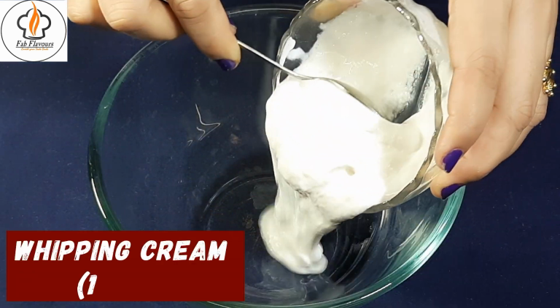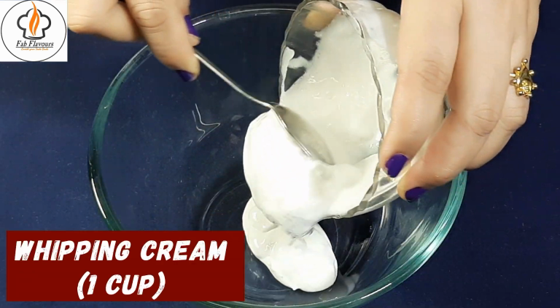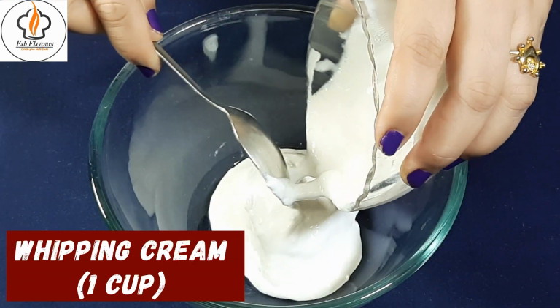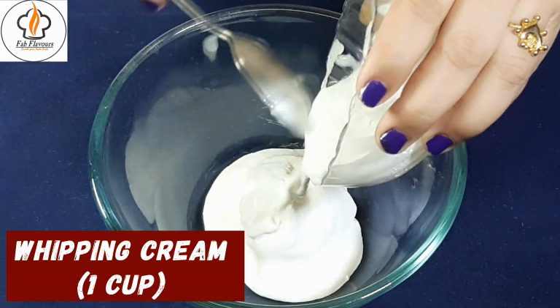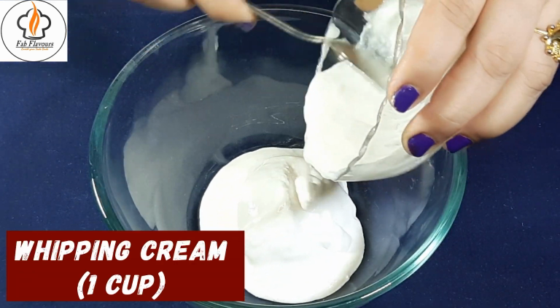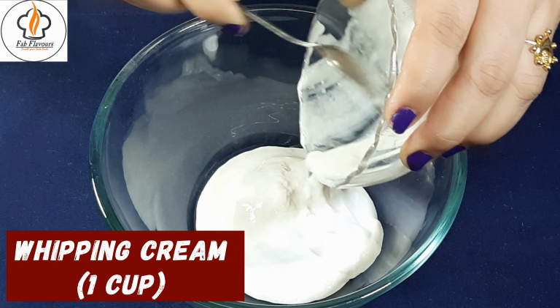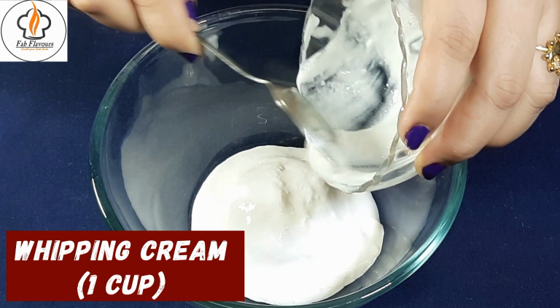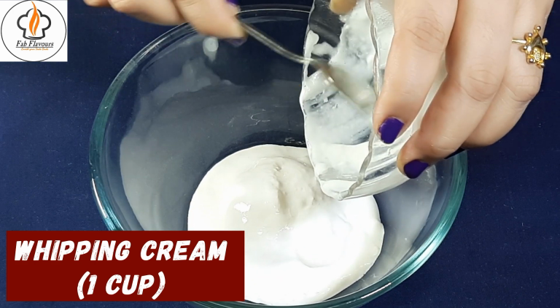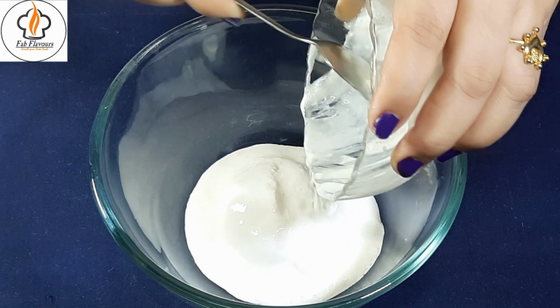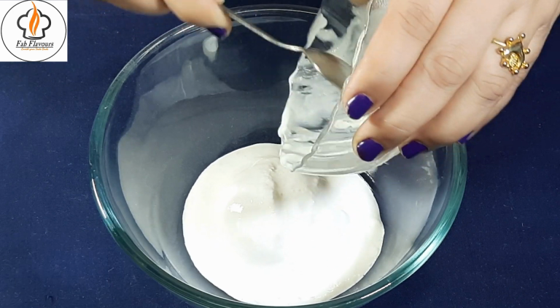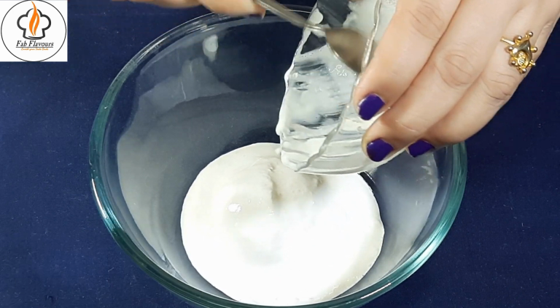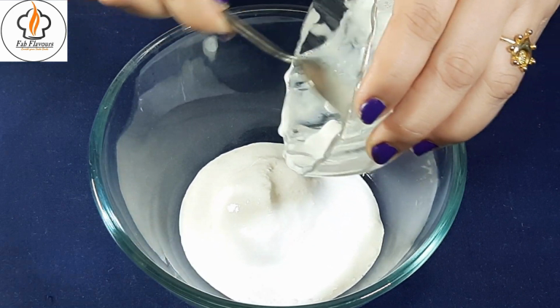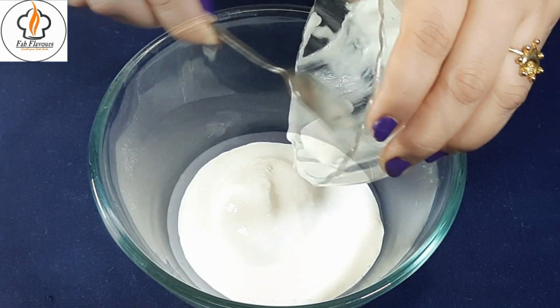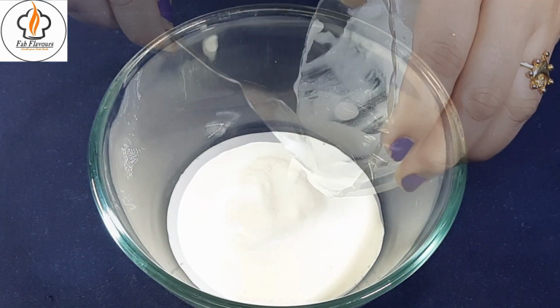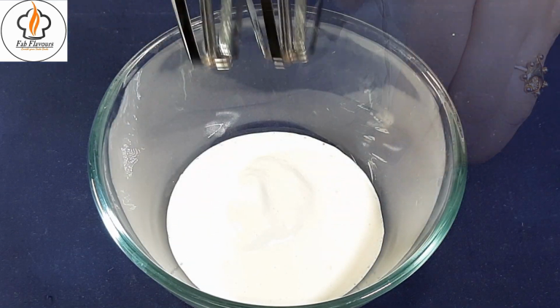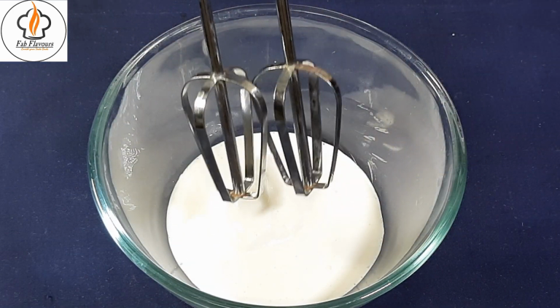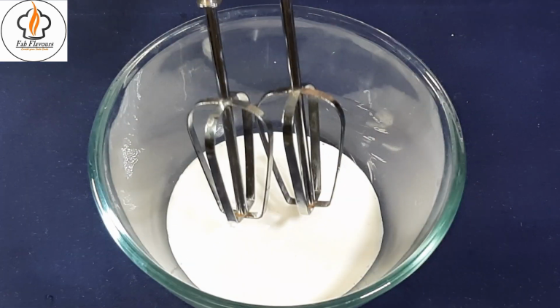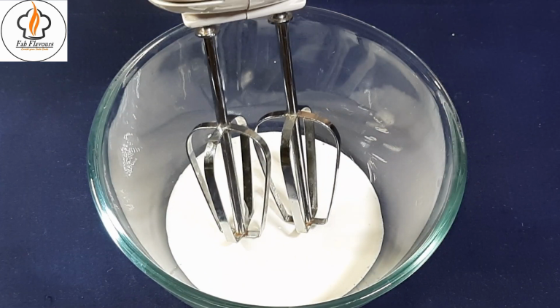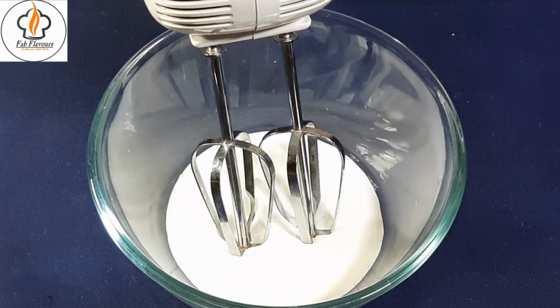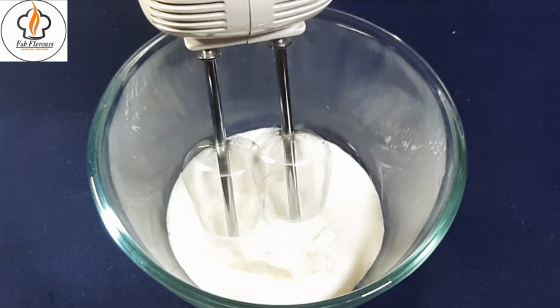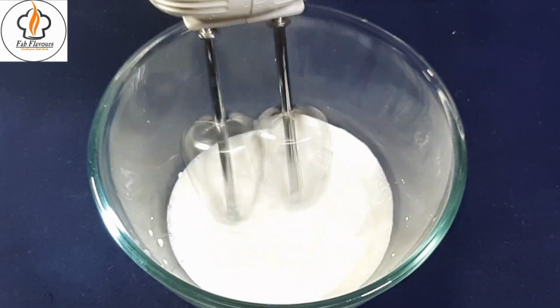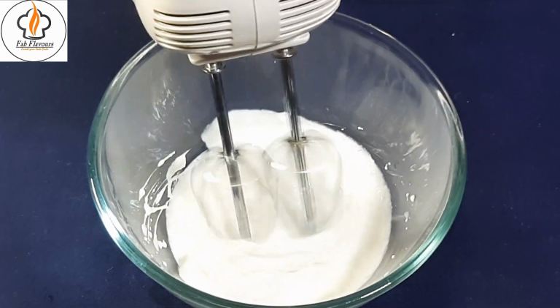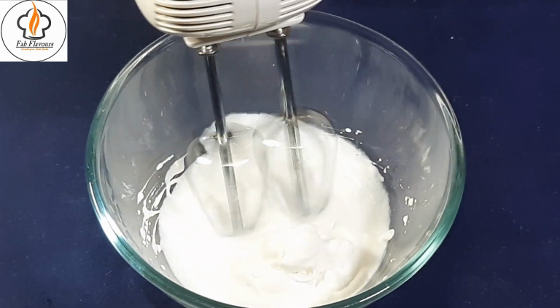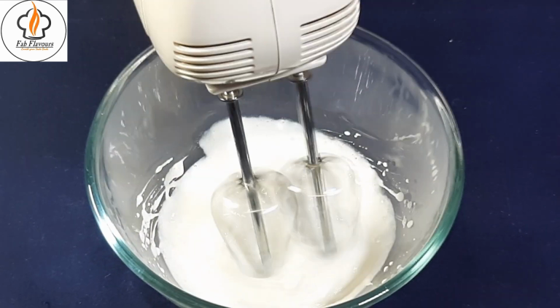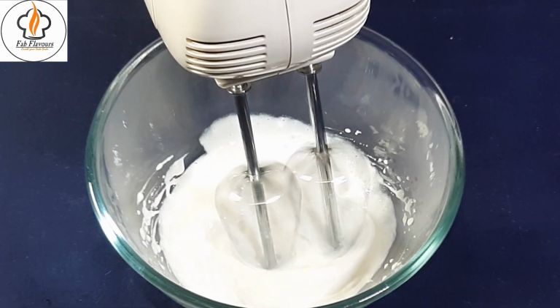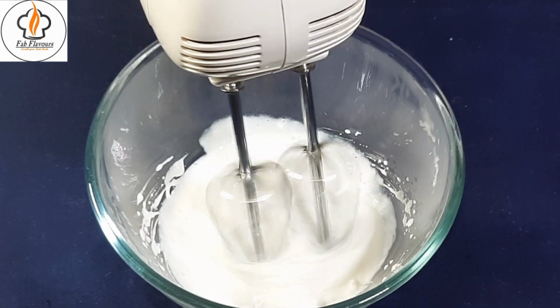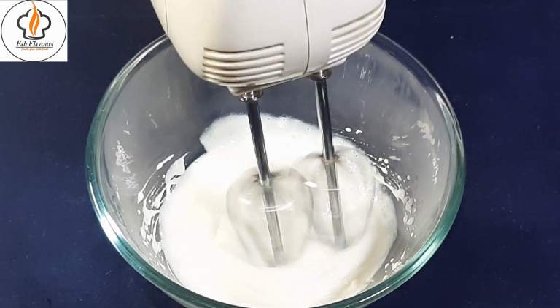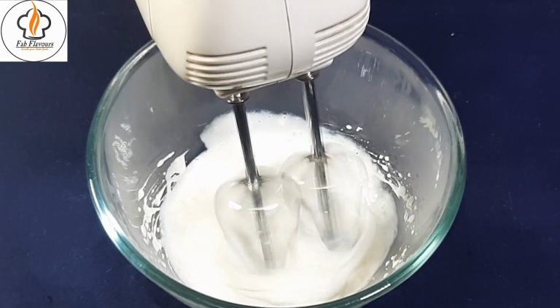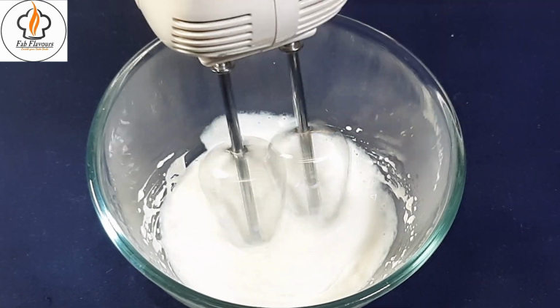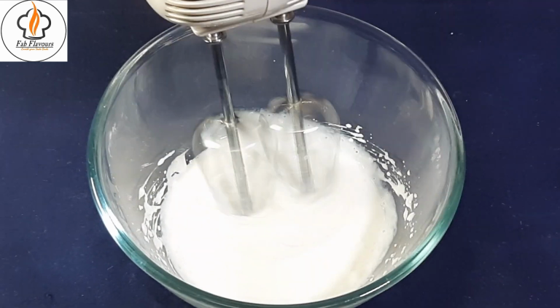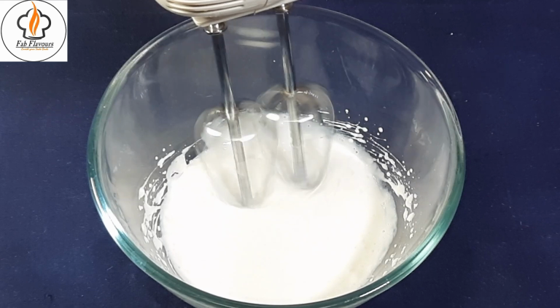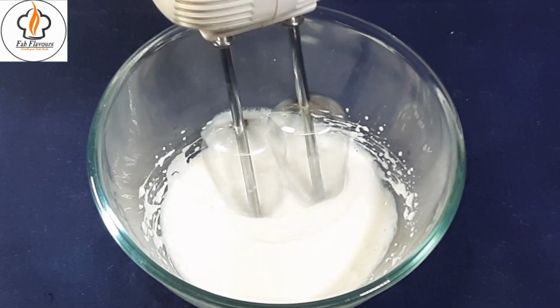Now in a bowl, take one cup of cold whipping cream. Start whipping it with an electric beater. I am using the beater as it is easier to whip with it.